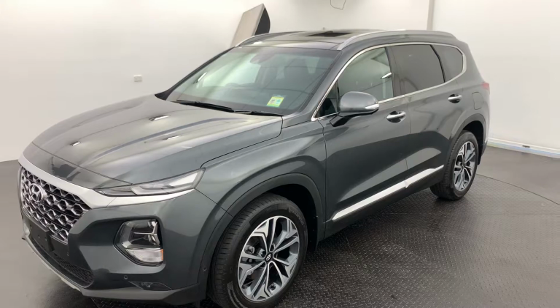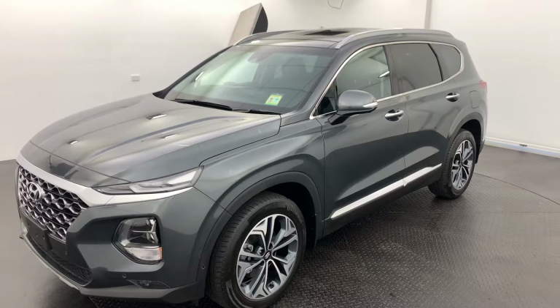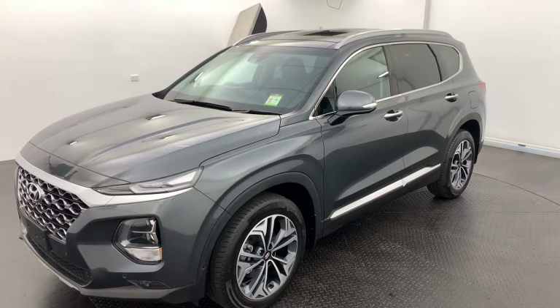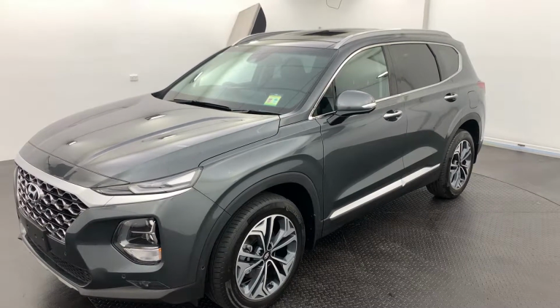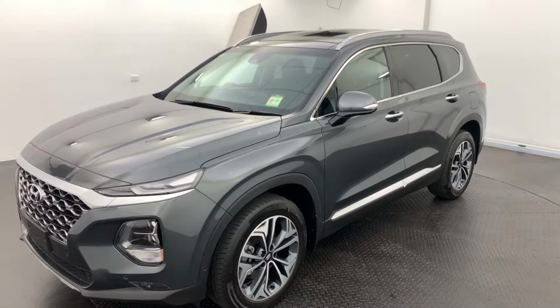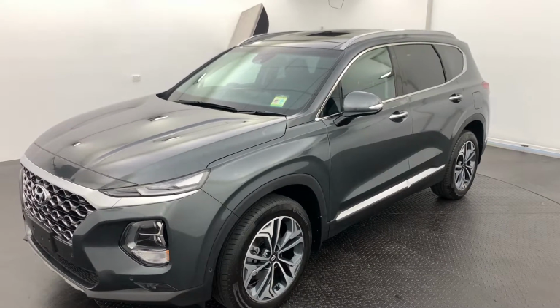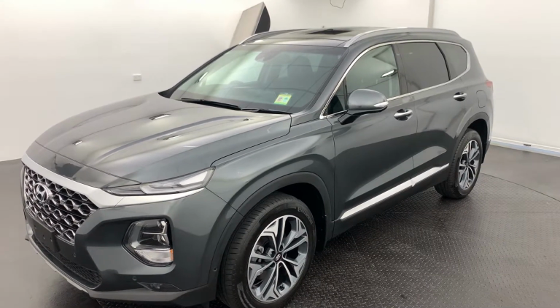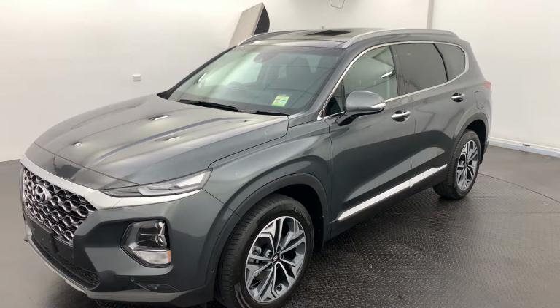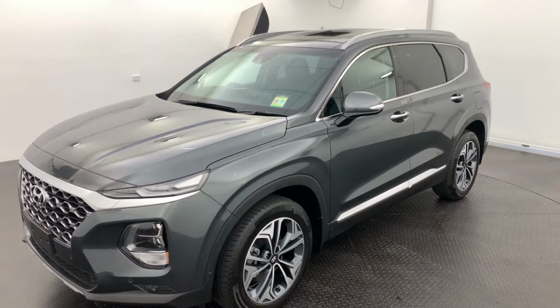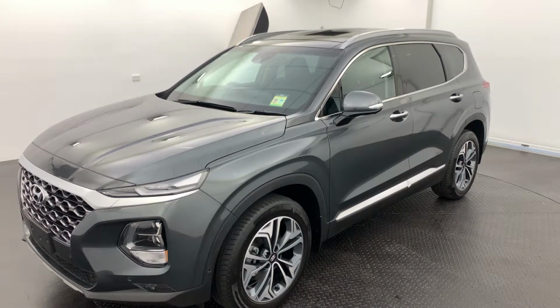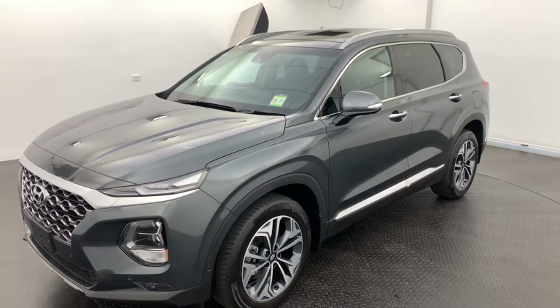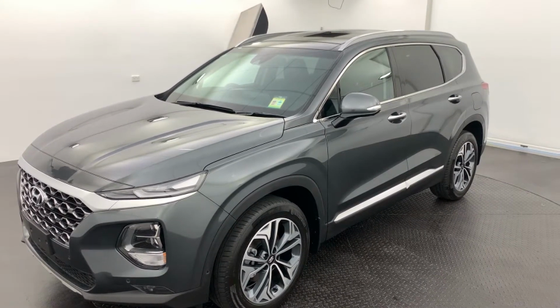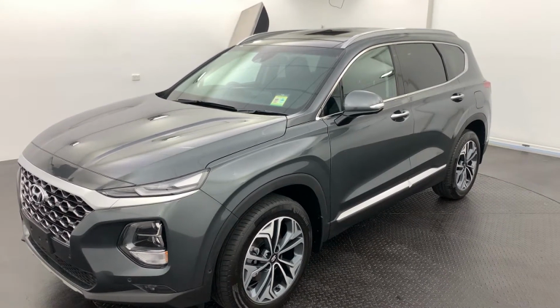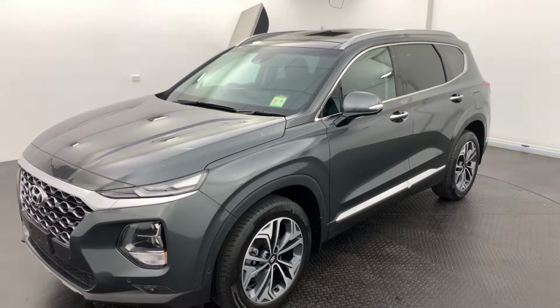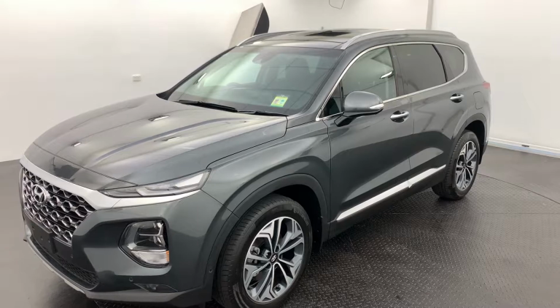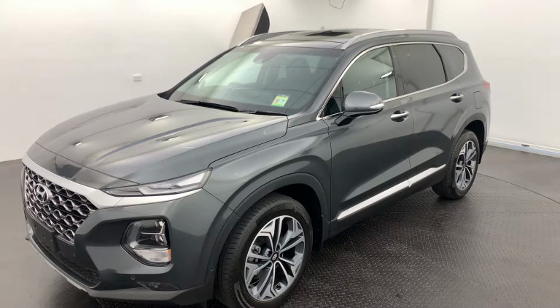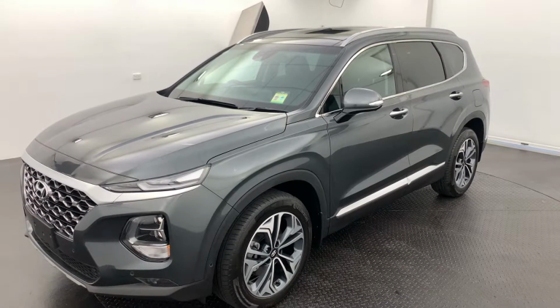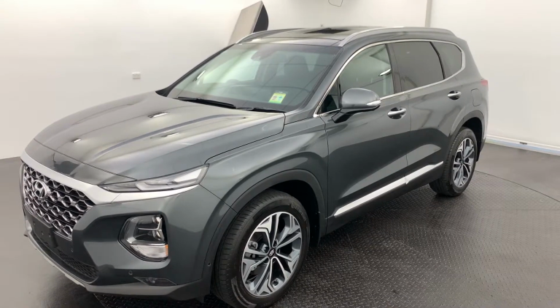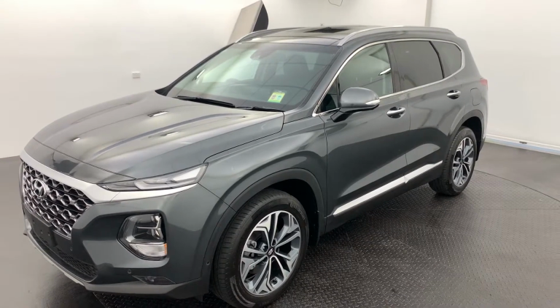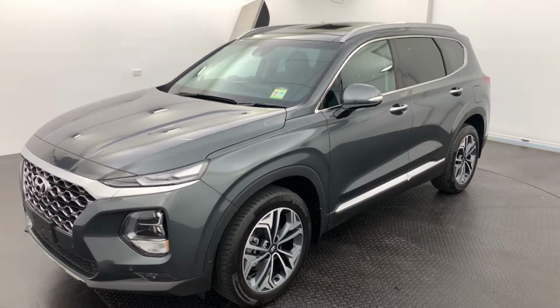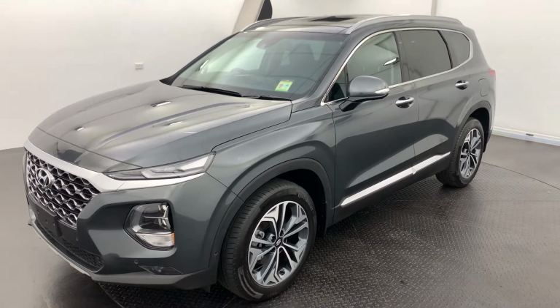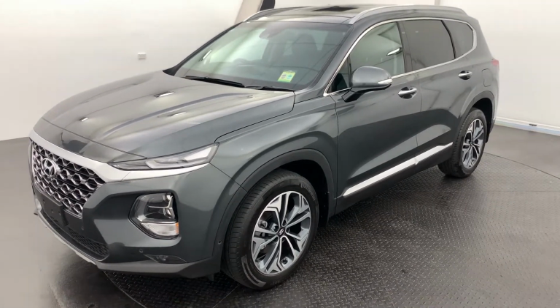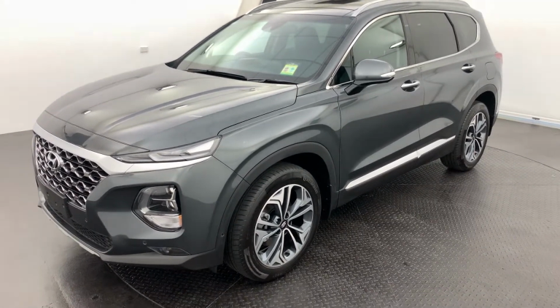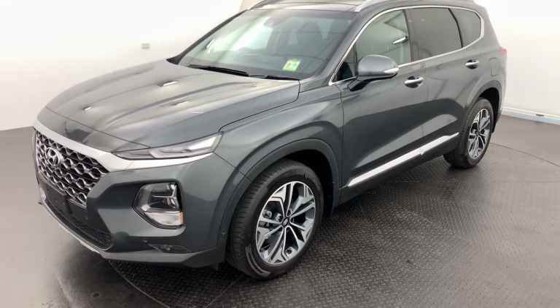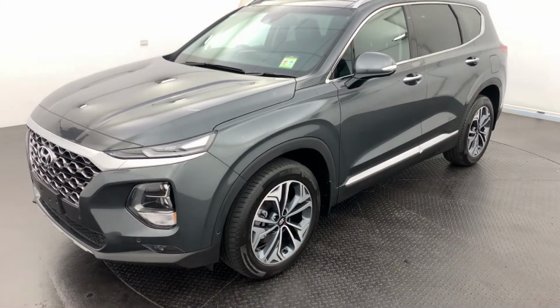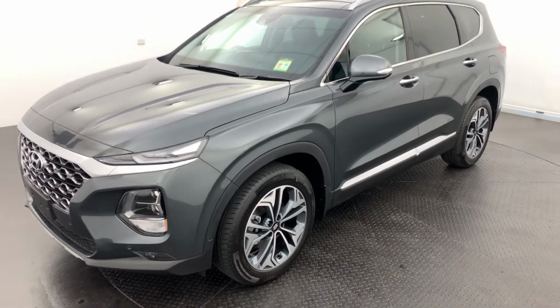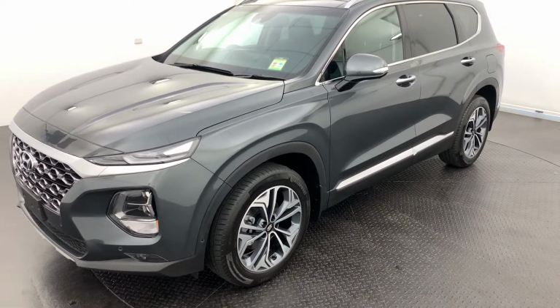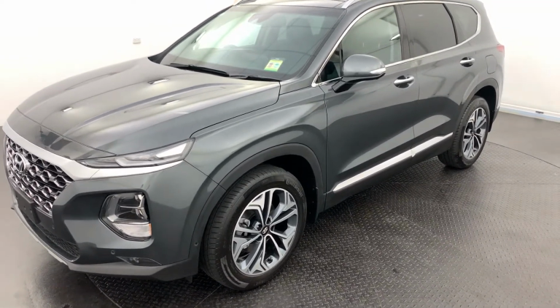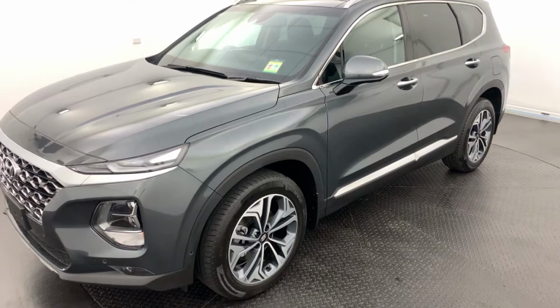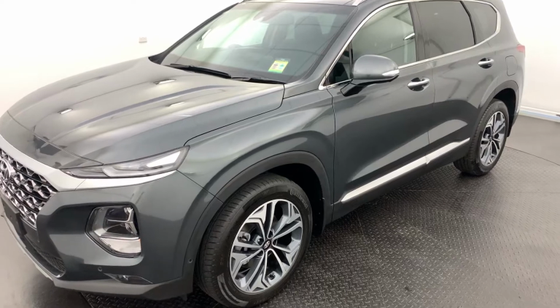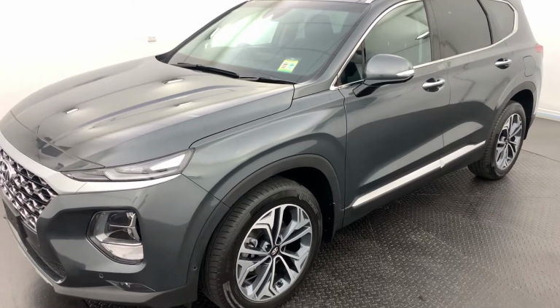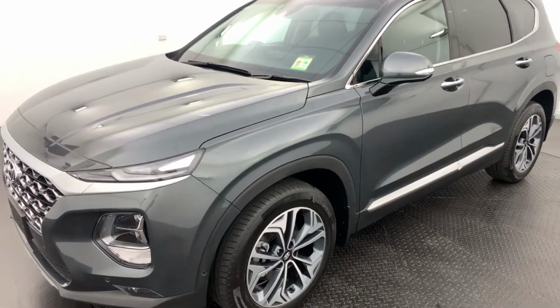Hello and thank you for your interest in our 2020 Hyundai Santa Fe Highlander. This is the top of its range, being a 2.2 litre diesel all-wheel drive.